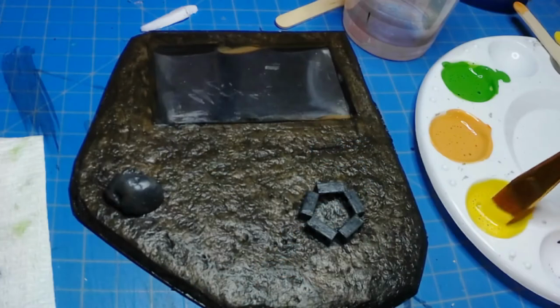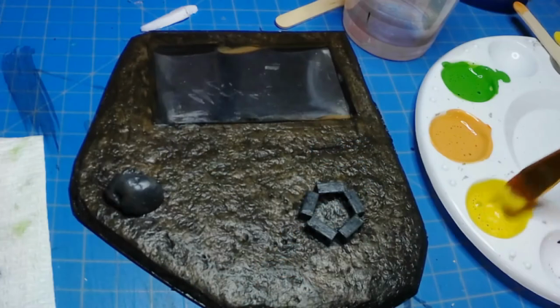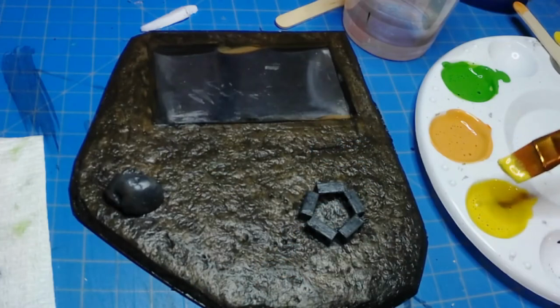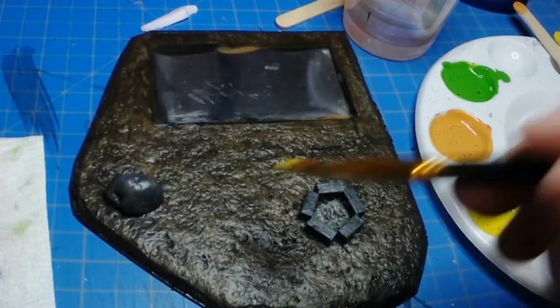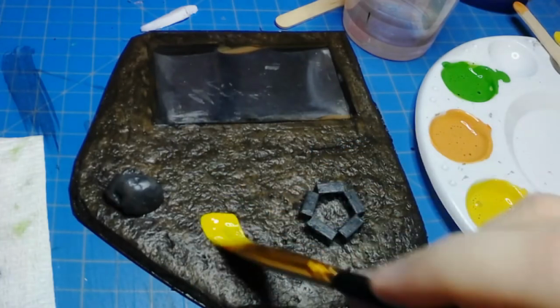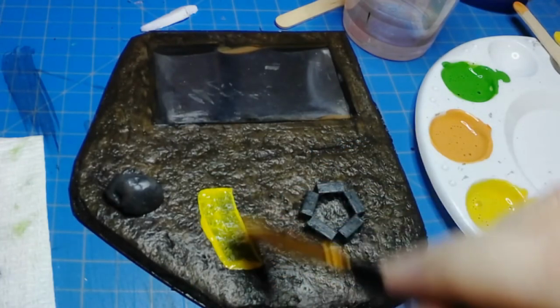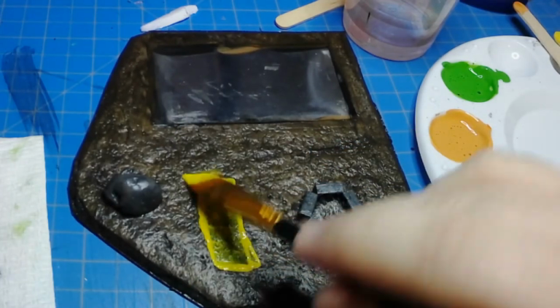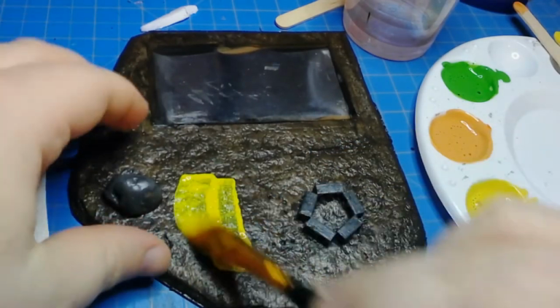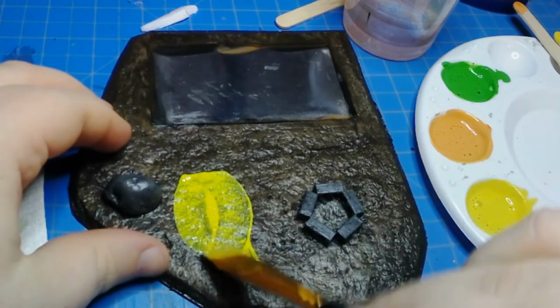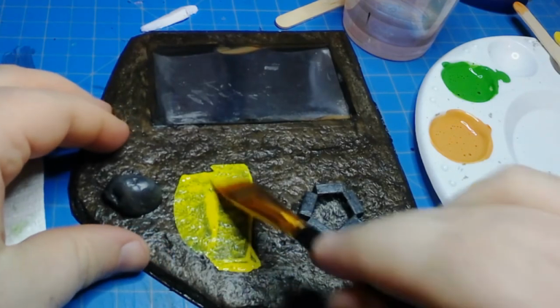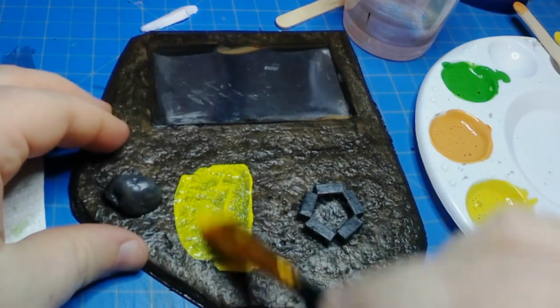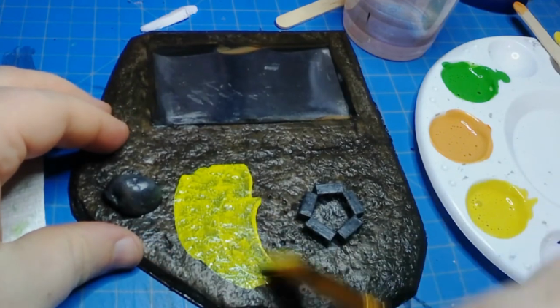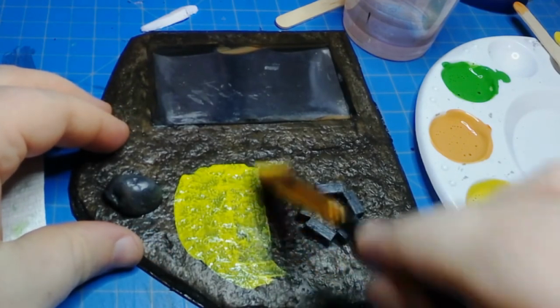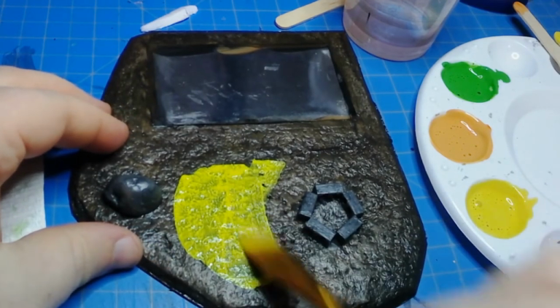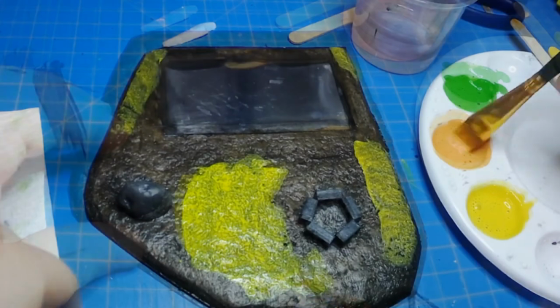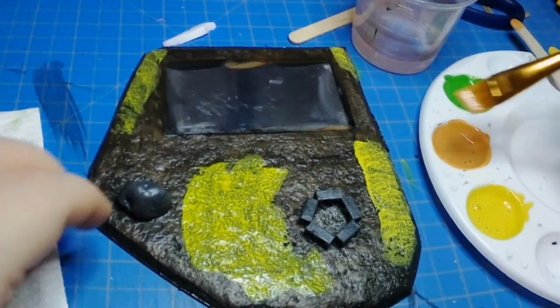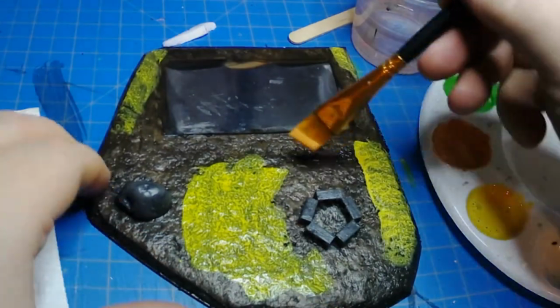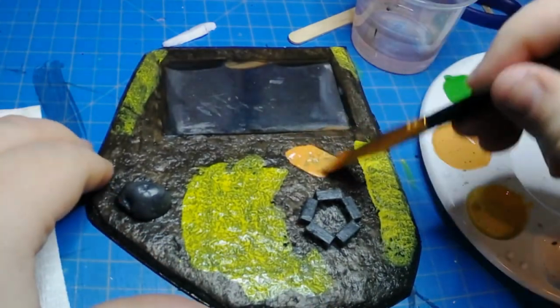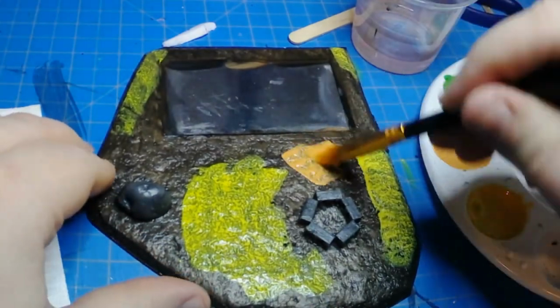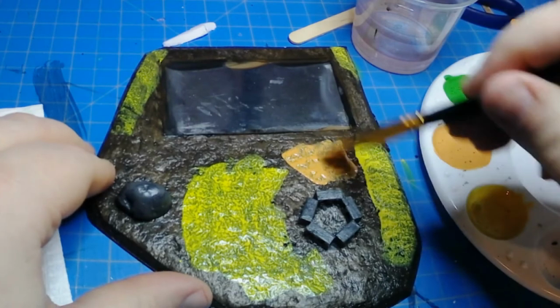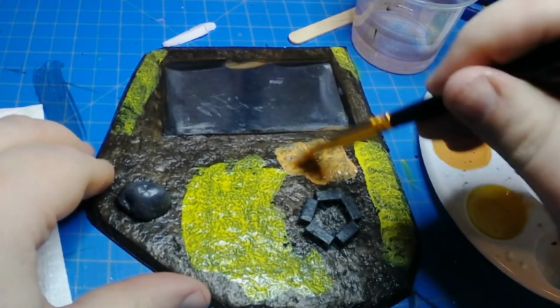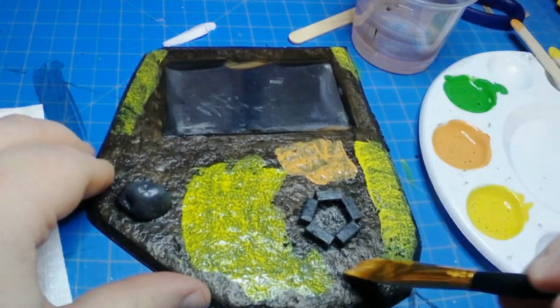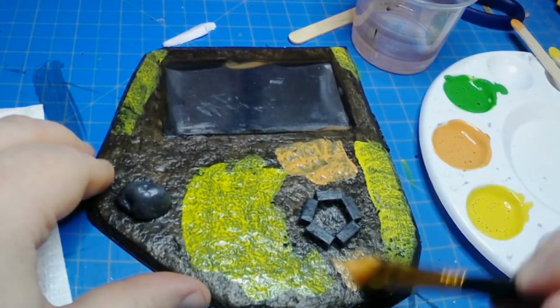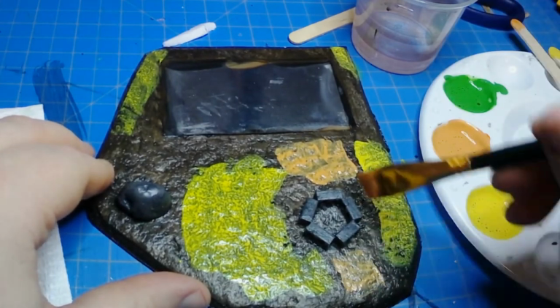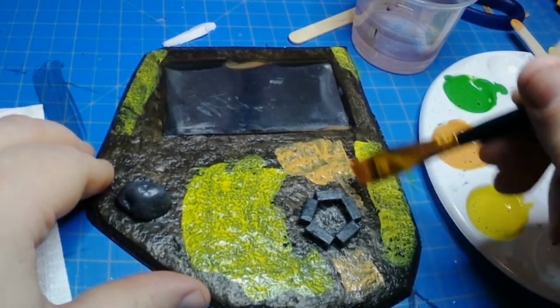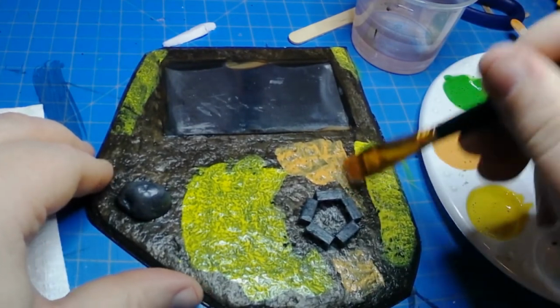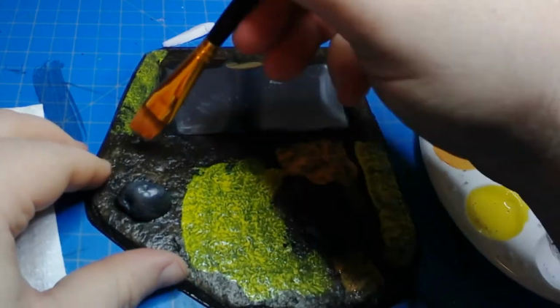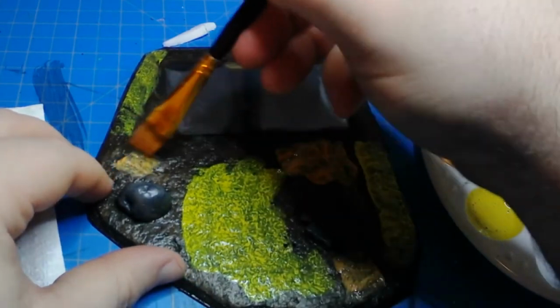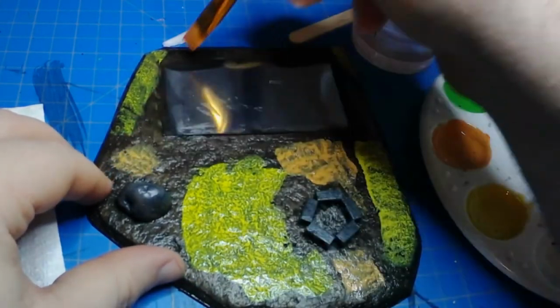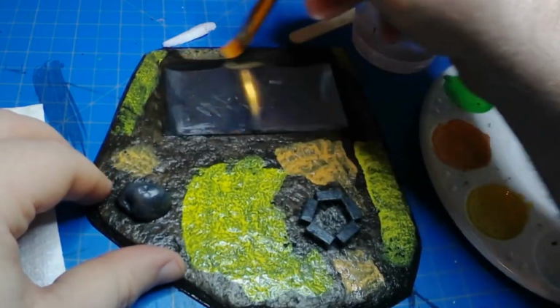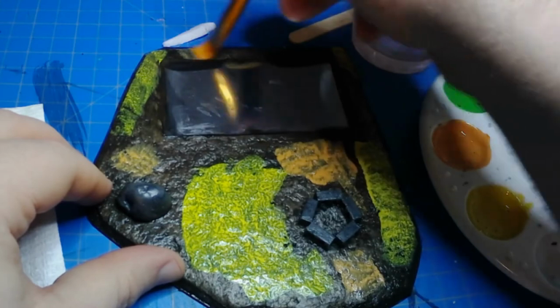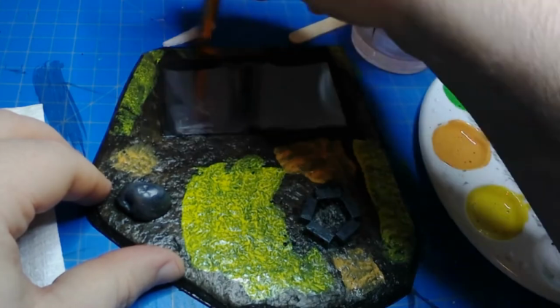Here I tried to do some wet blending of different colors onto the ground so that it would look mottled and varied — it wouldn't be one solid color. It looks really bright right now, but later on after the washes it looks a lot better.